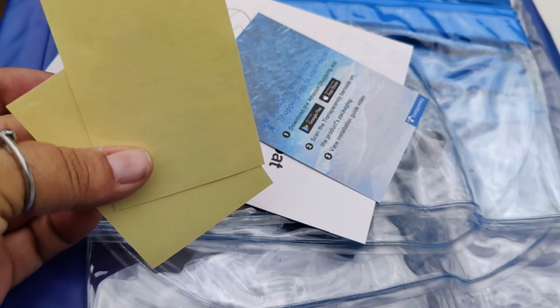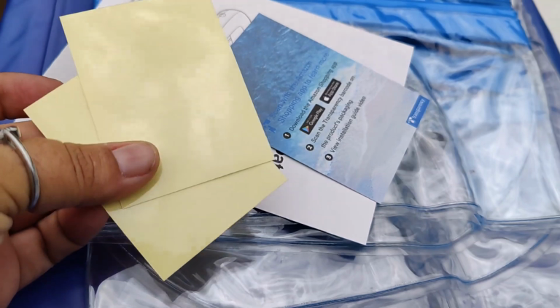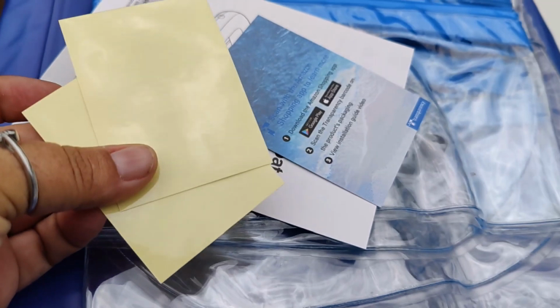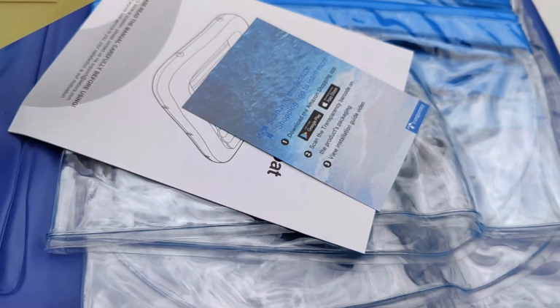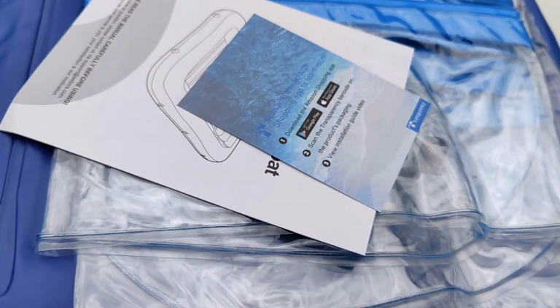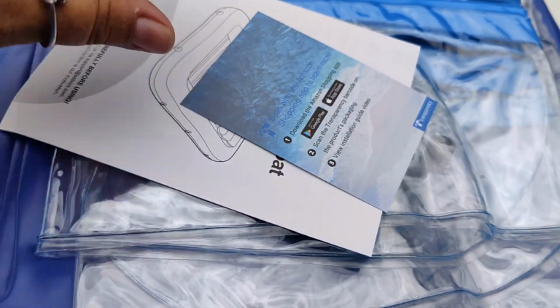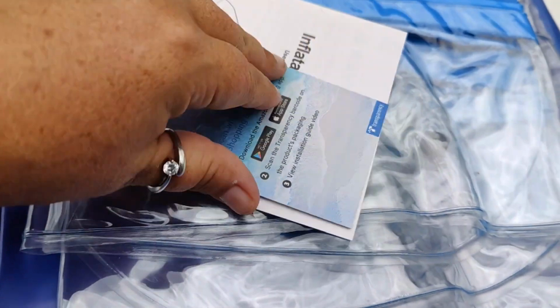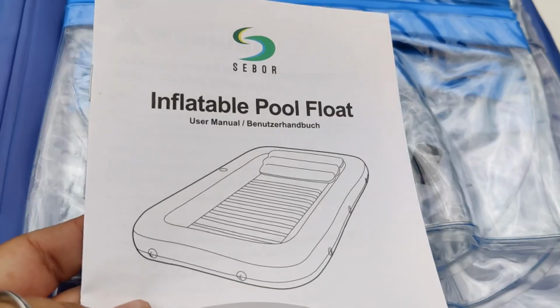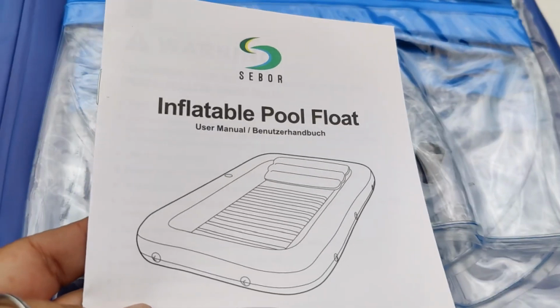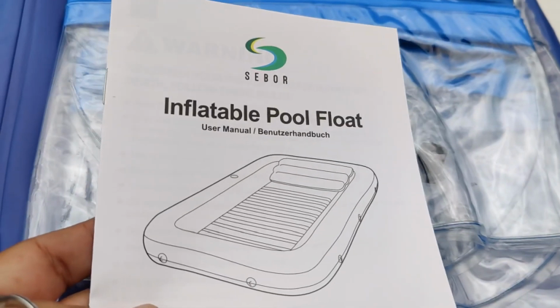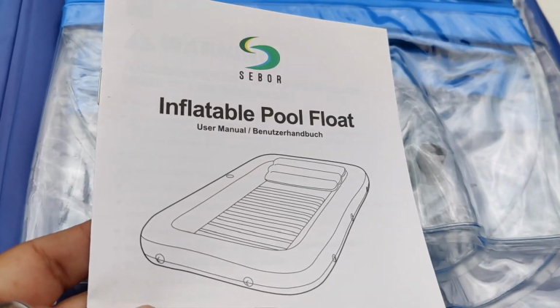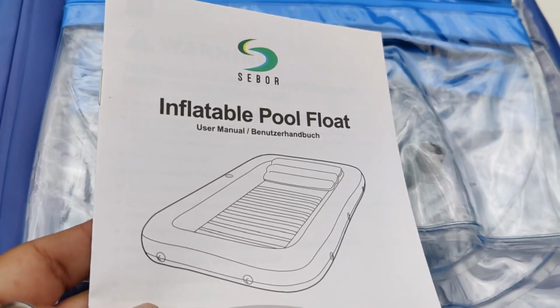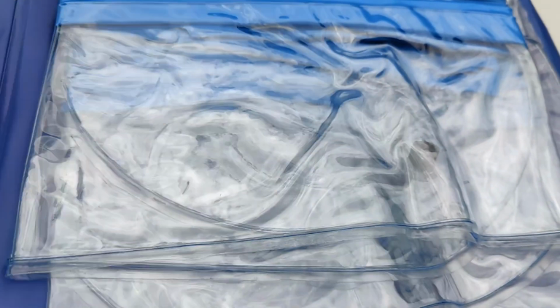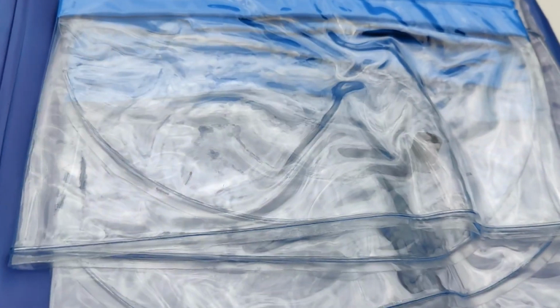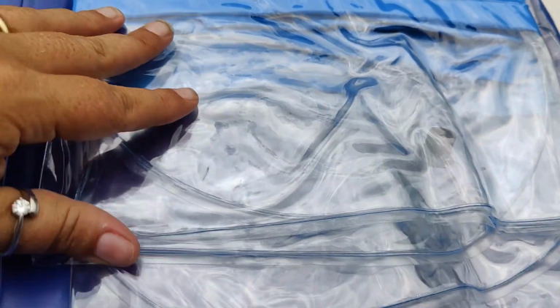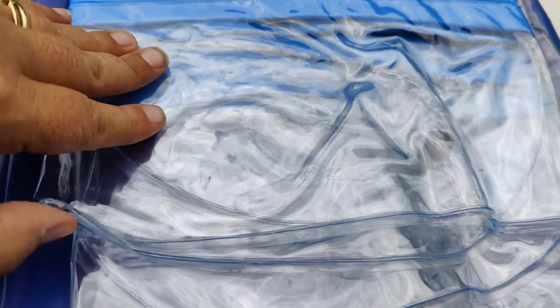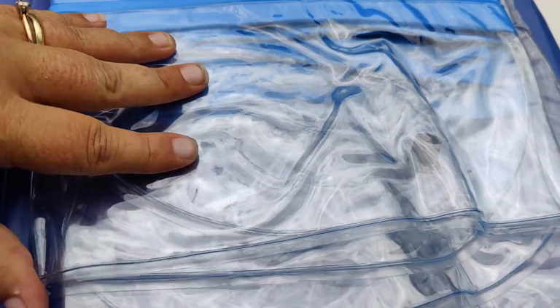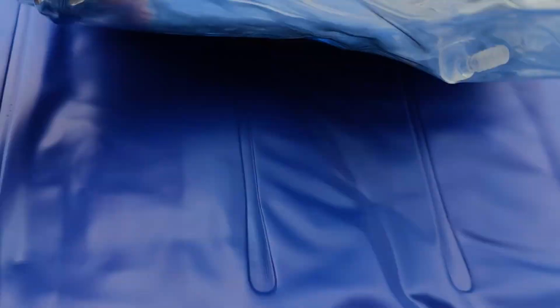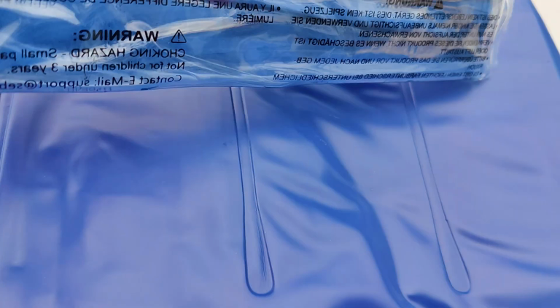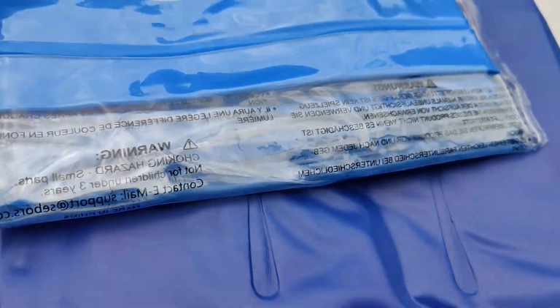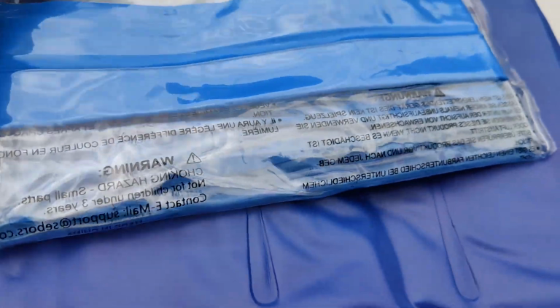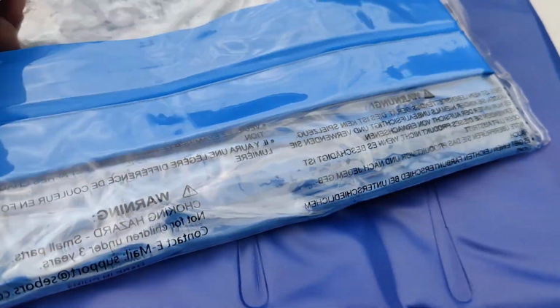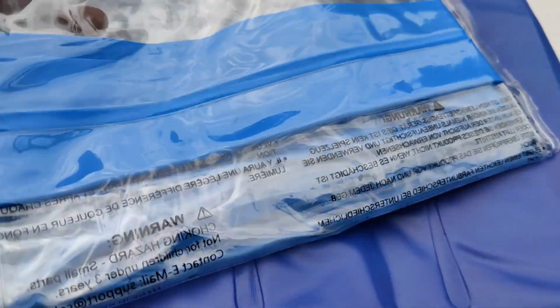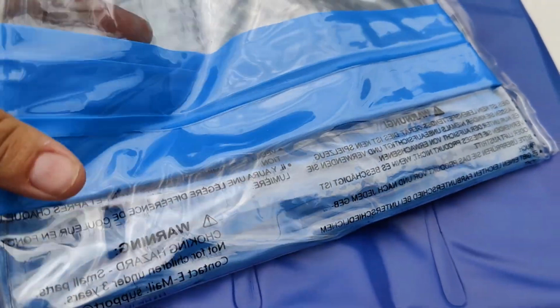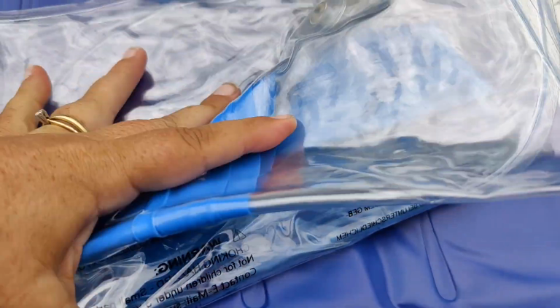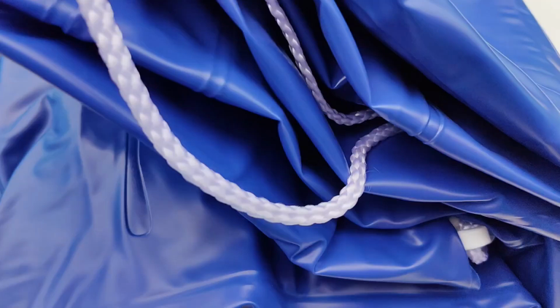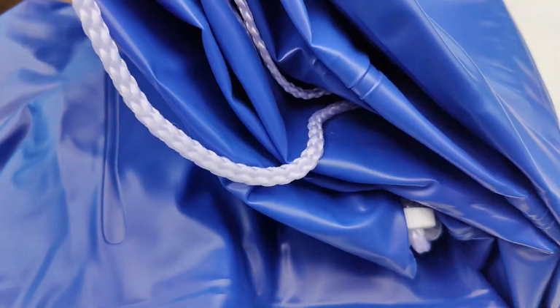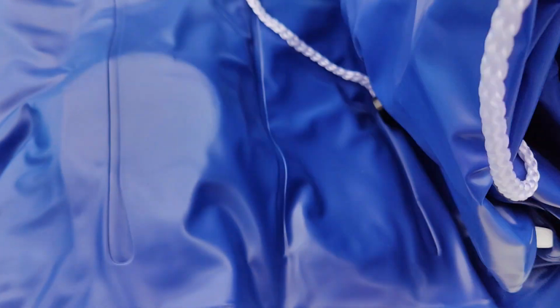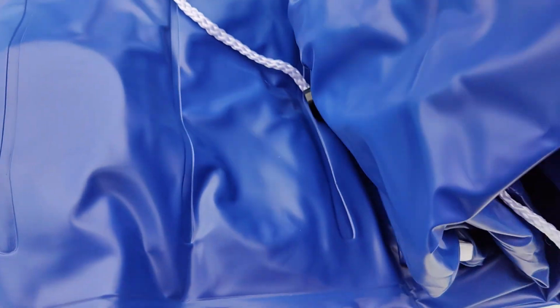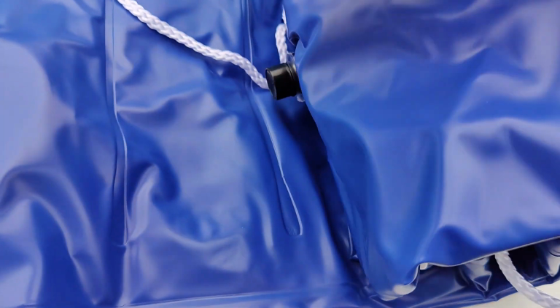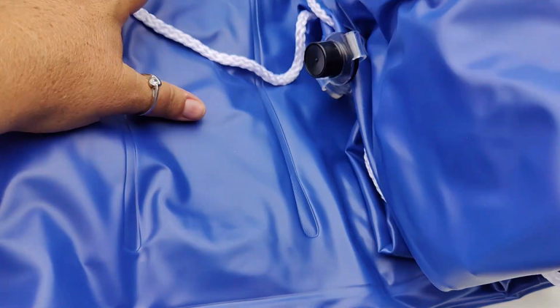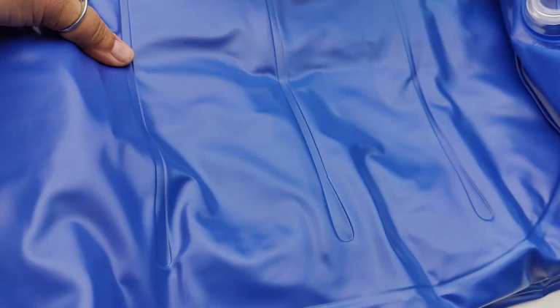In the box you're going to have two patches, the instruction manual, a pillow — they include a pillow, which is so cool — and you're going to have the actual pool float.